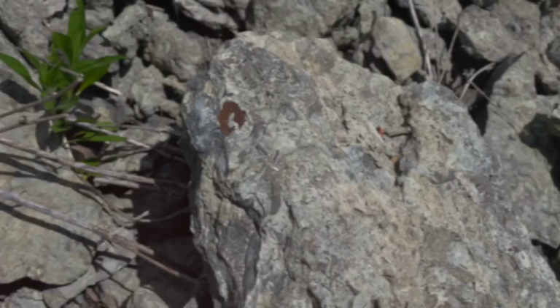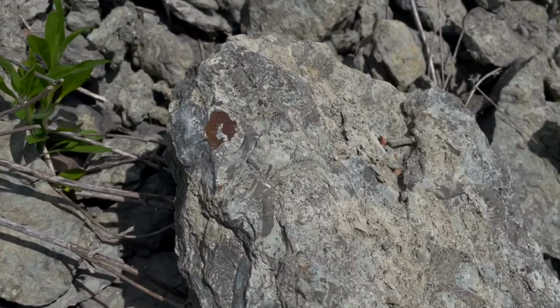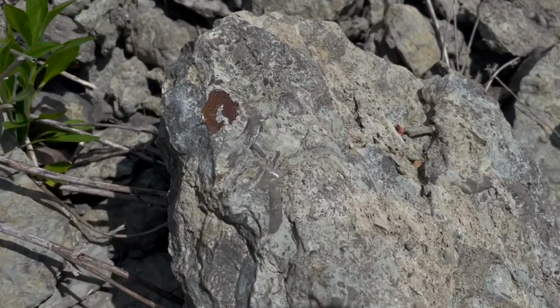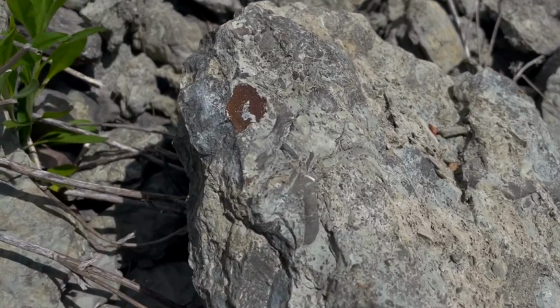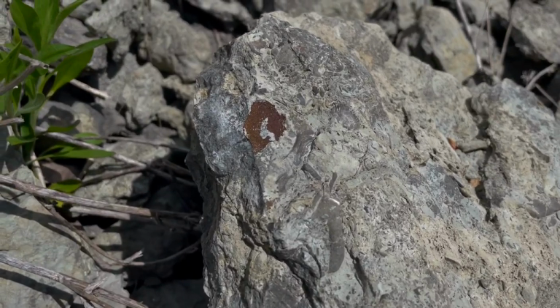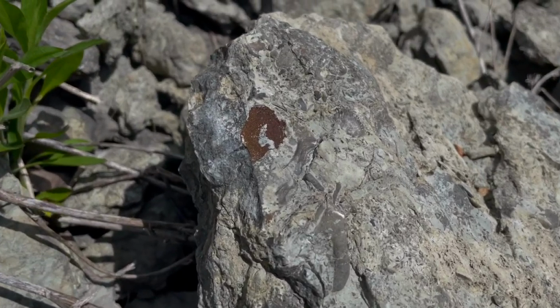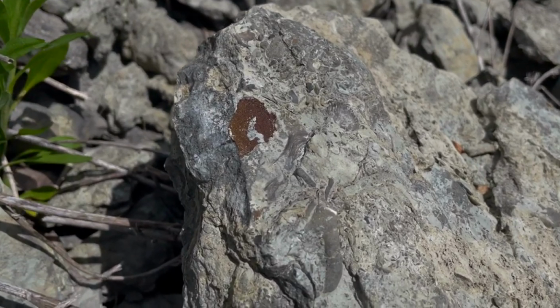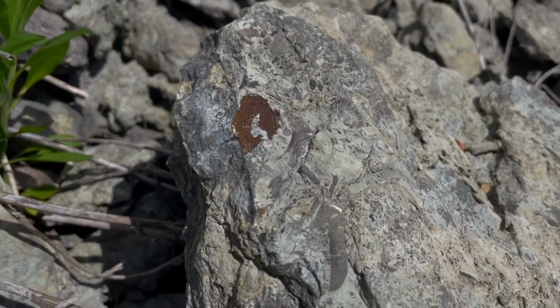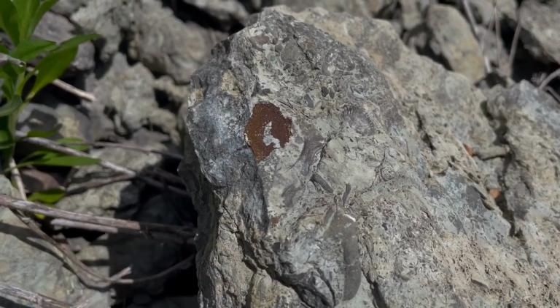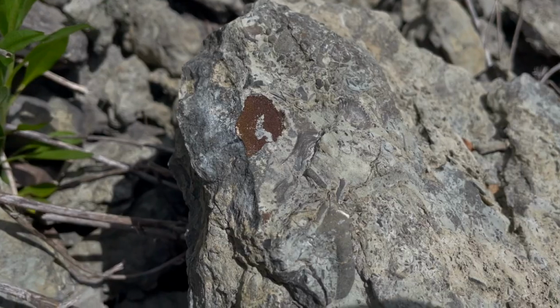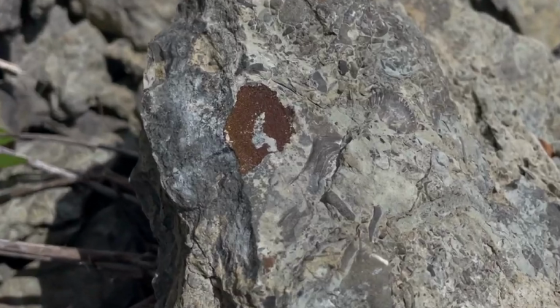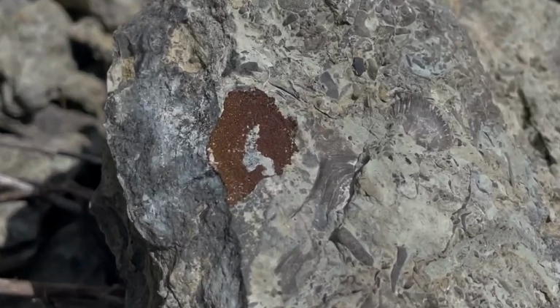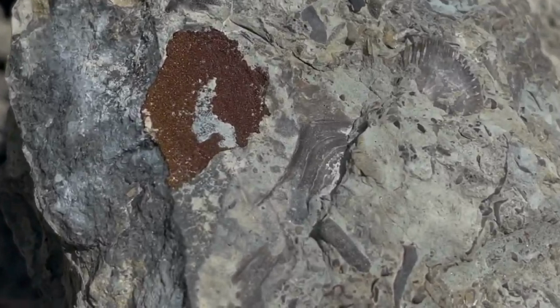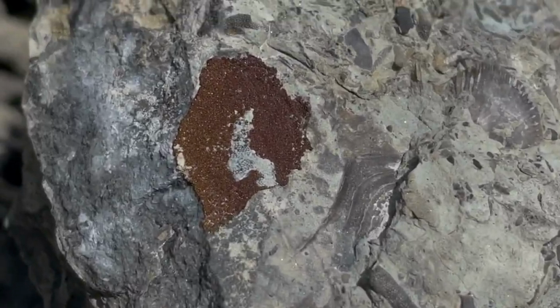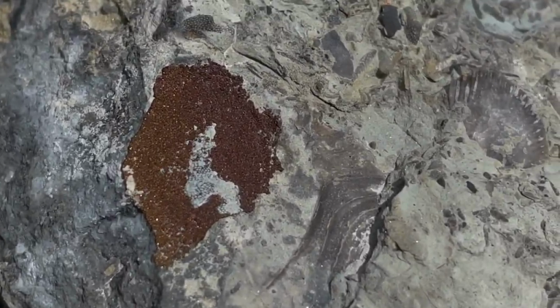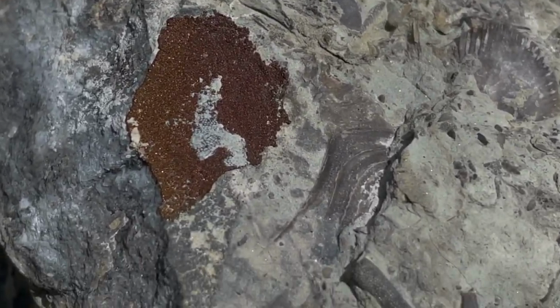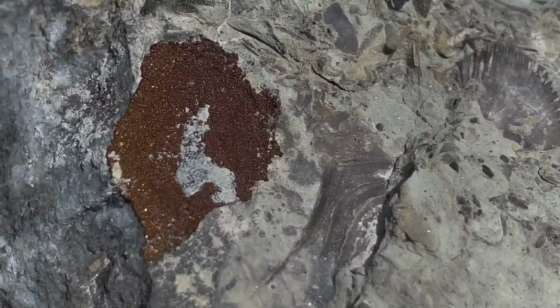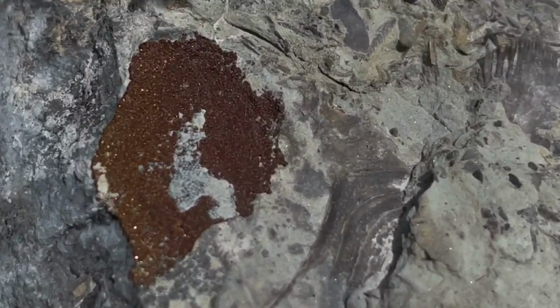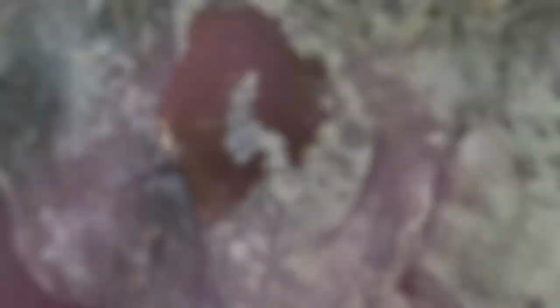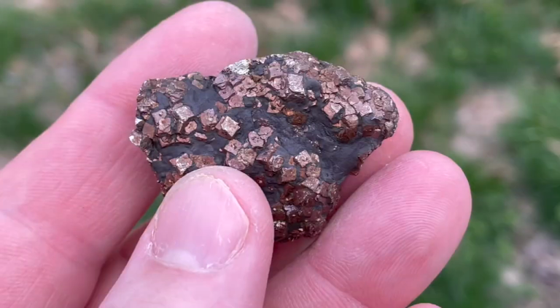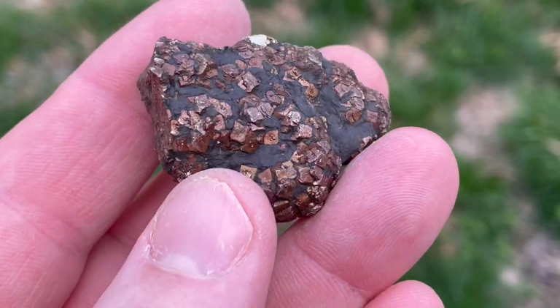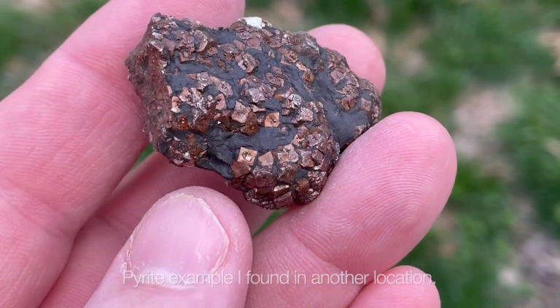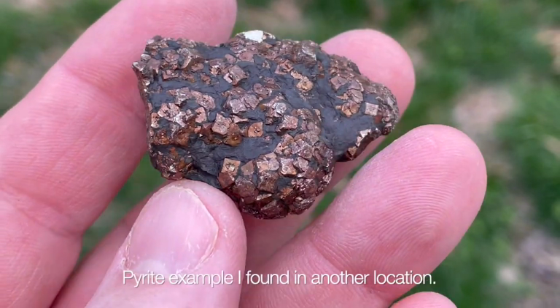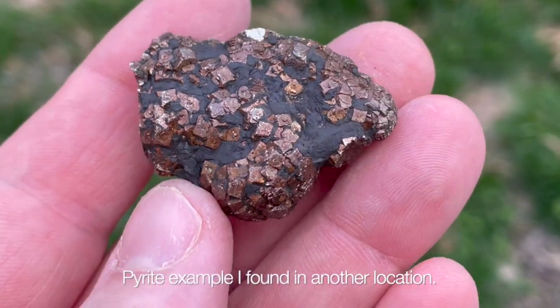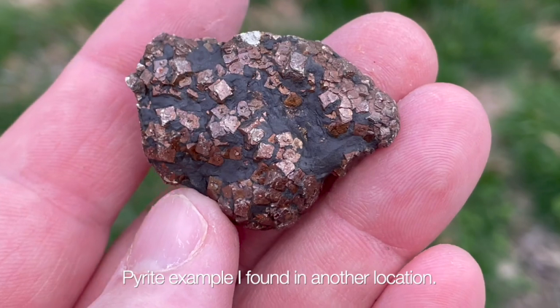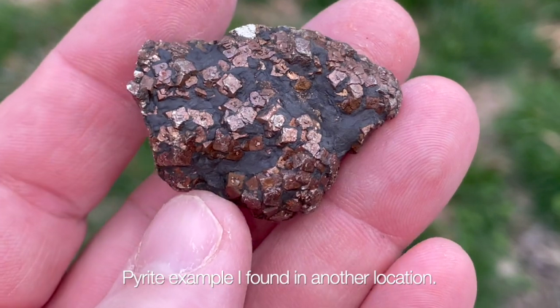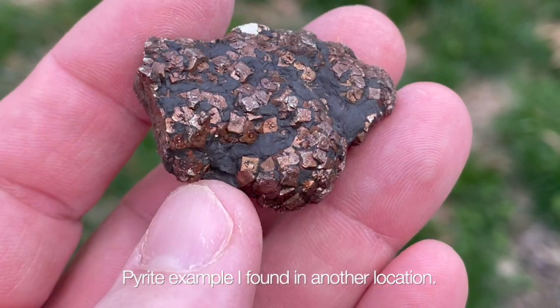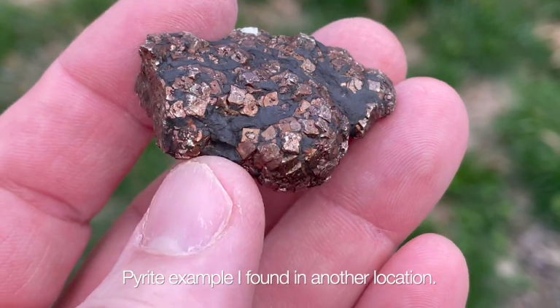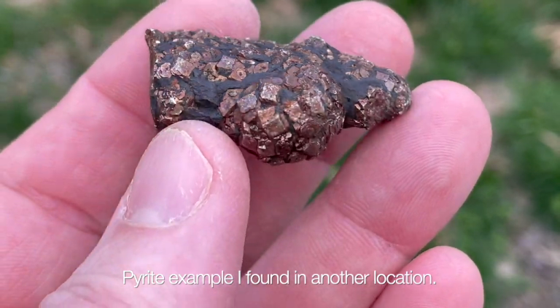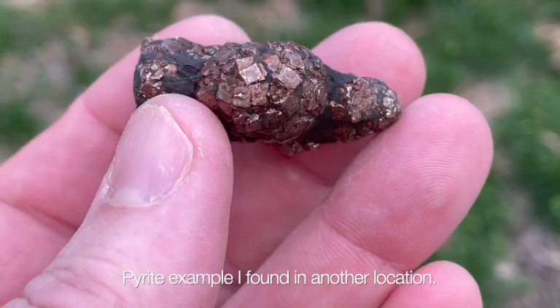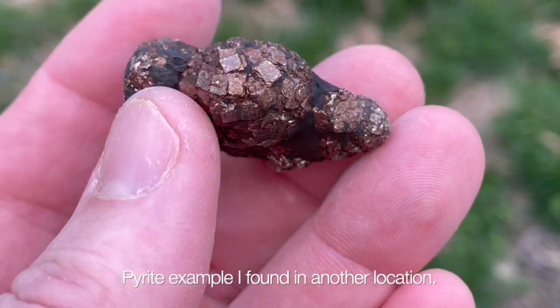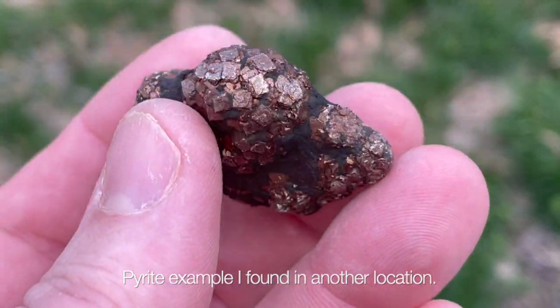I found a plate with what looks to be pyritized material on there. Pyrite is also known as fool's gold — it has a metallic cube-like structure to it.